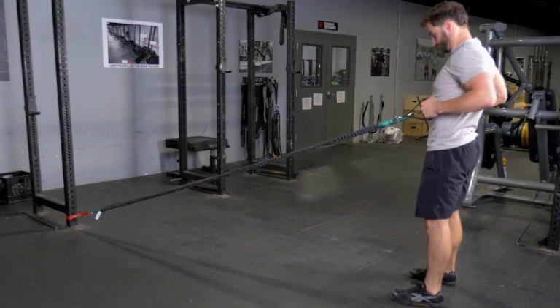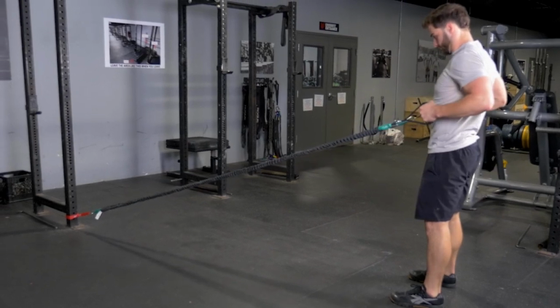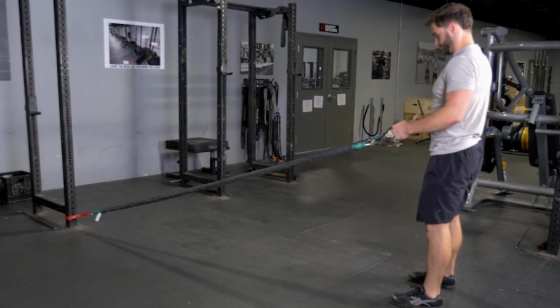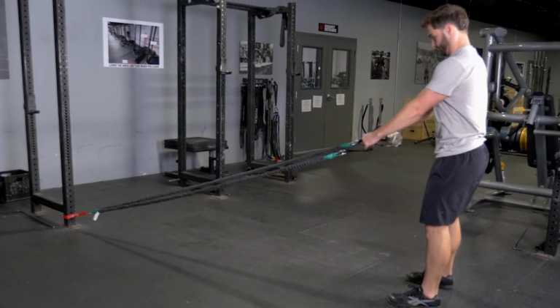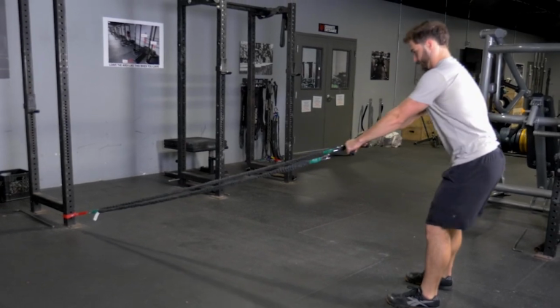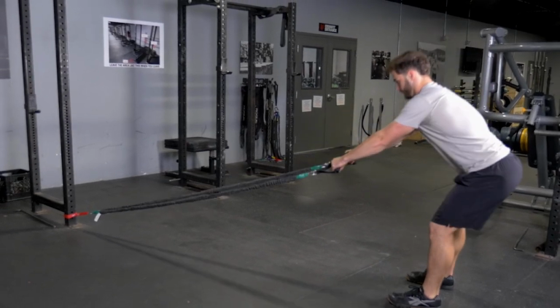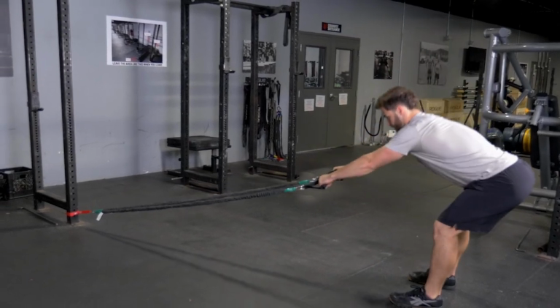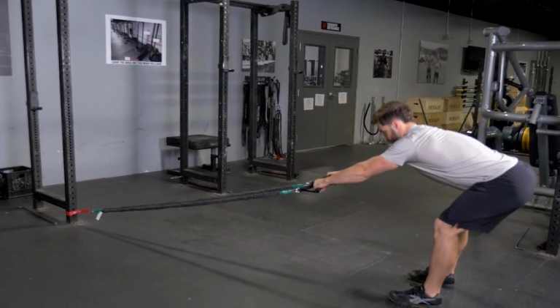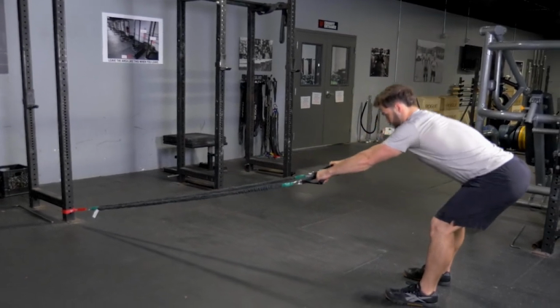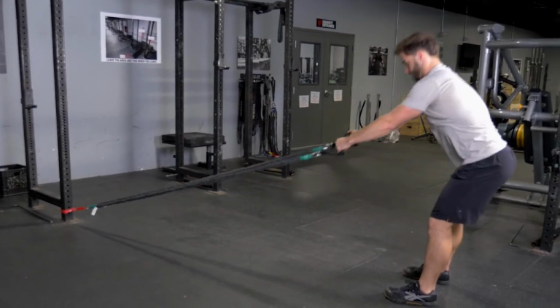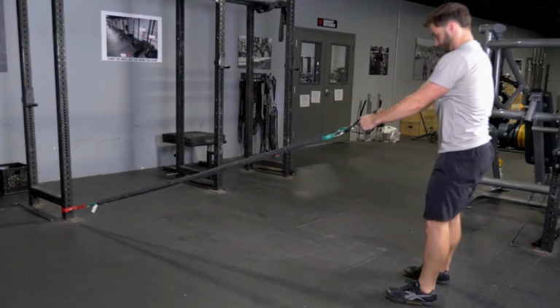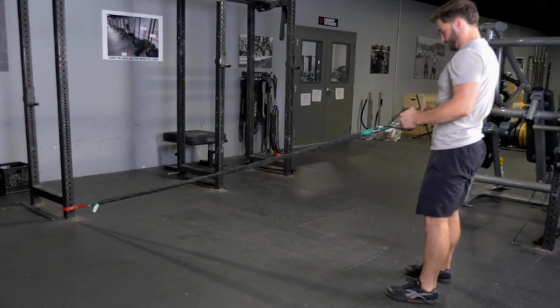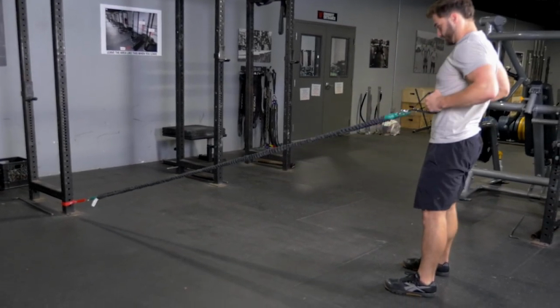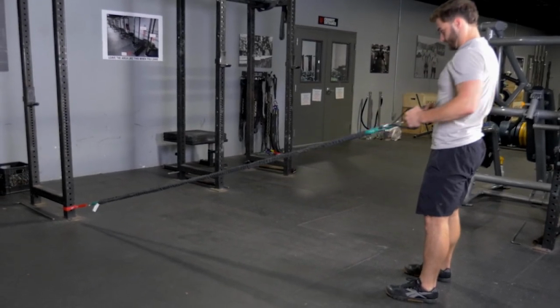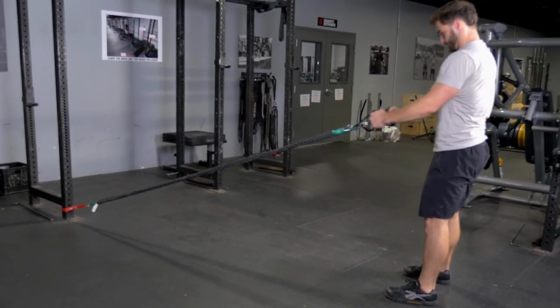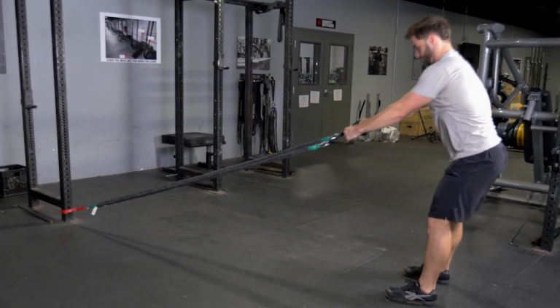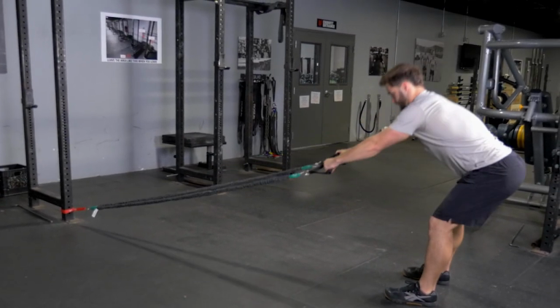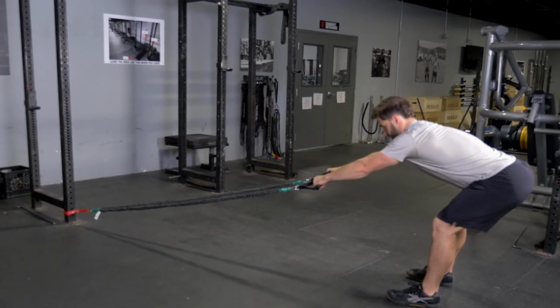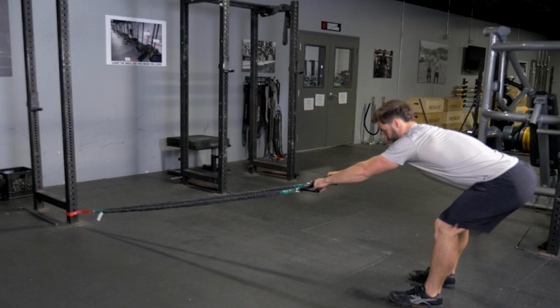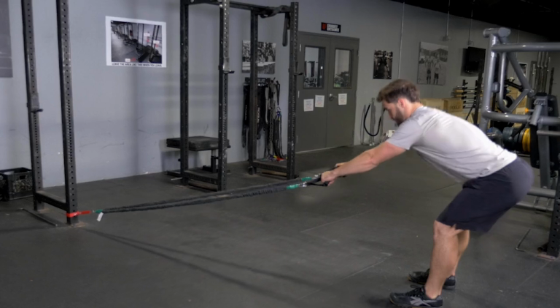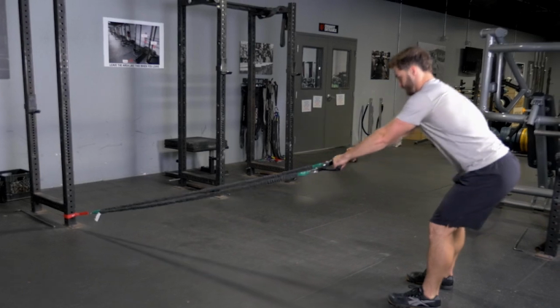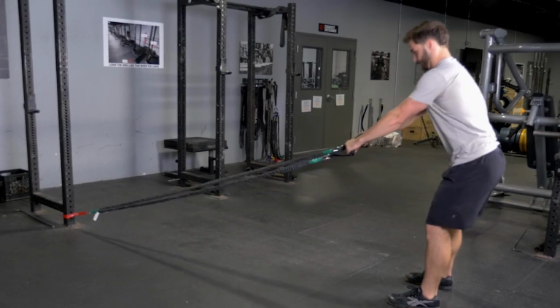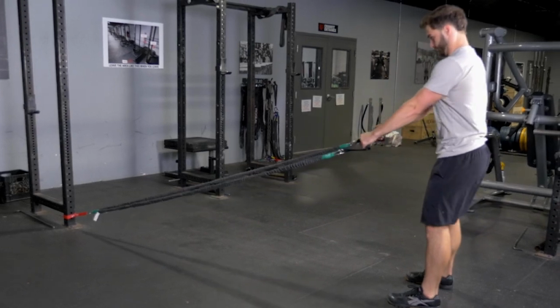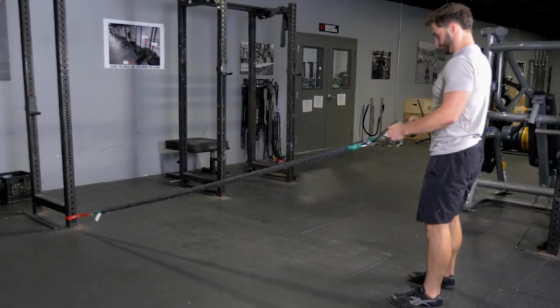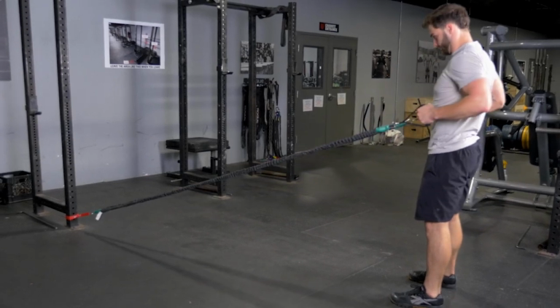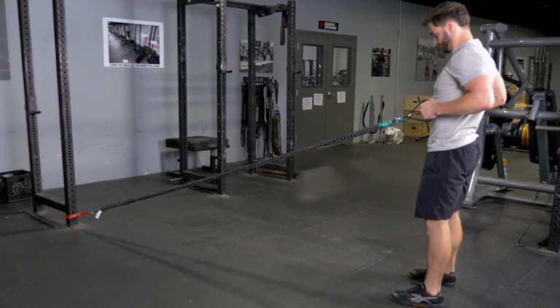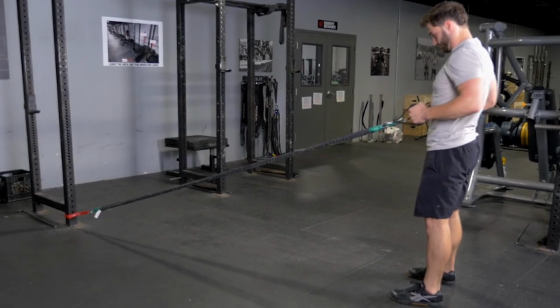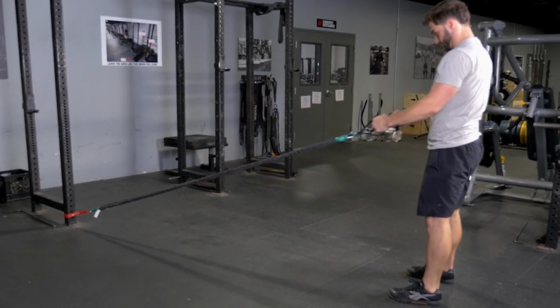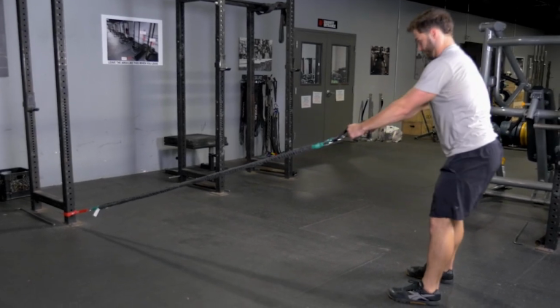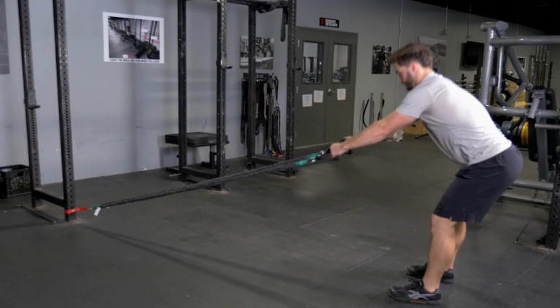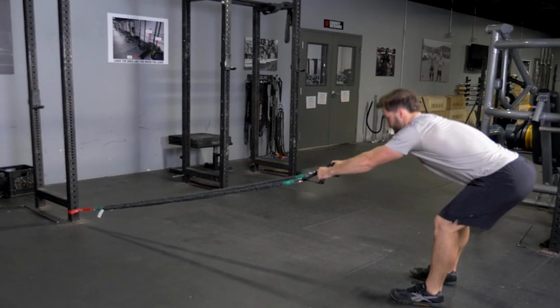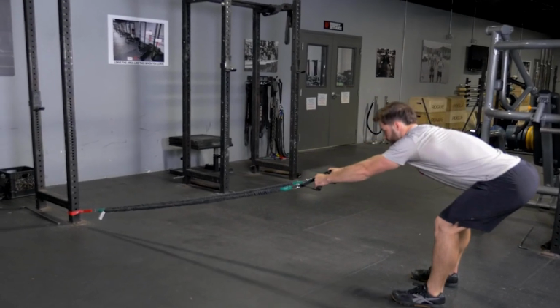Start by keeping your back tight, reaching towards the anchor point, and pushing your hips back until you feel a stretch in your hamstrings.